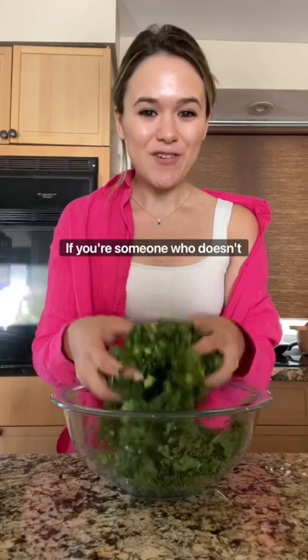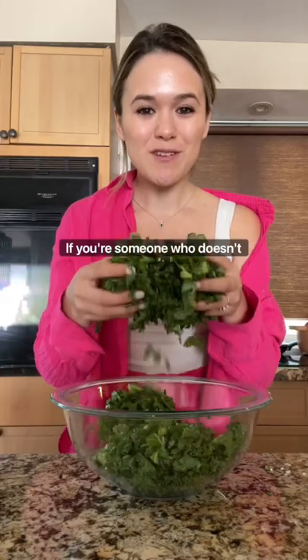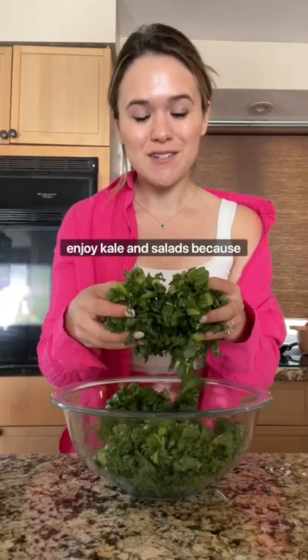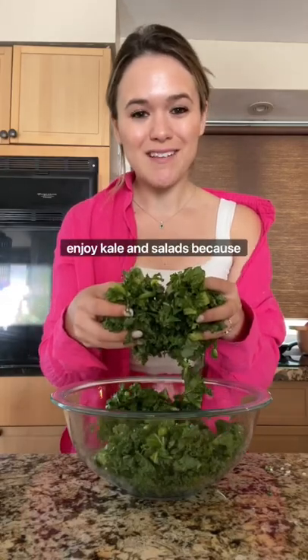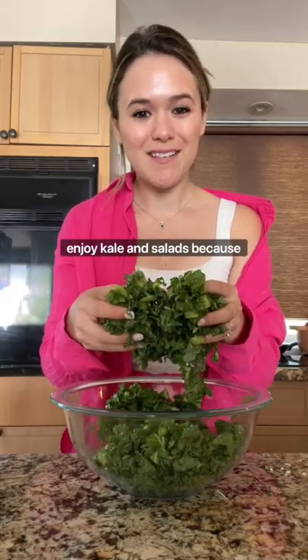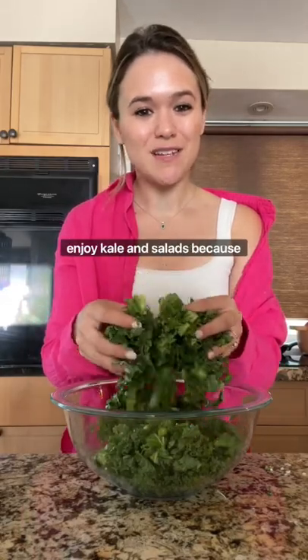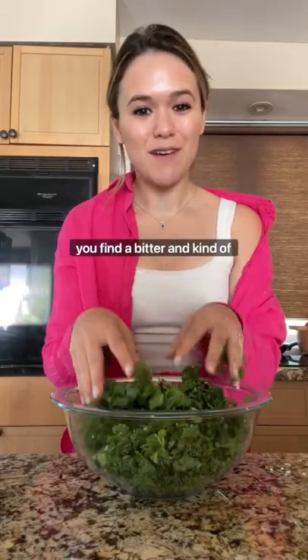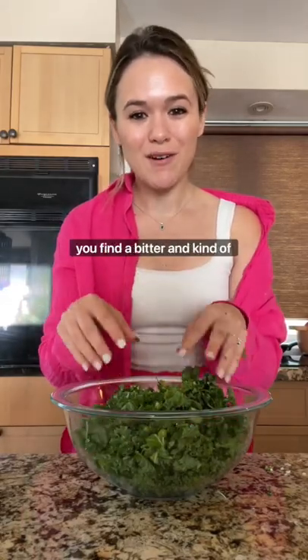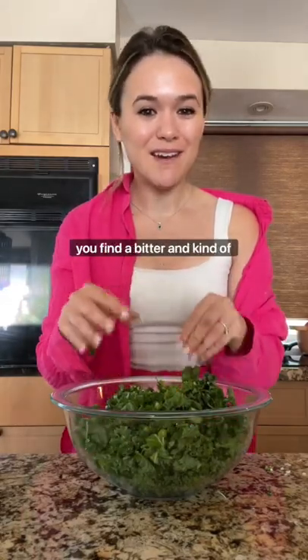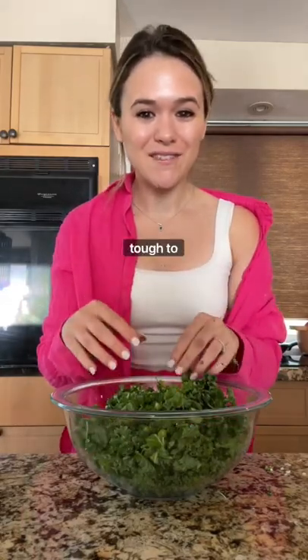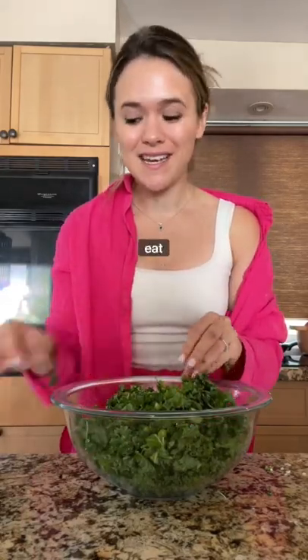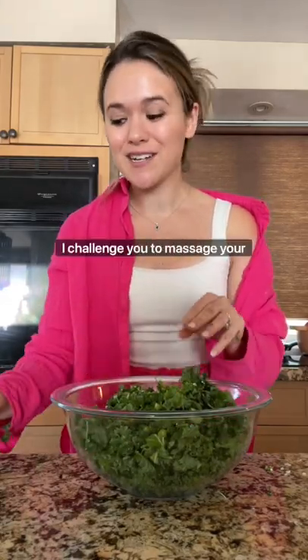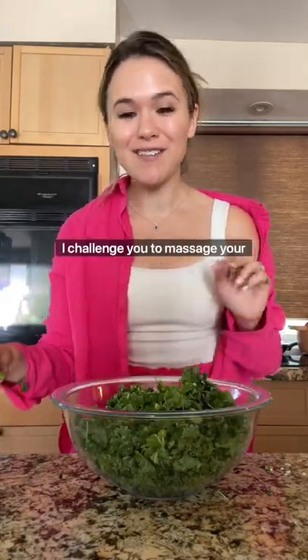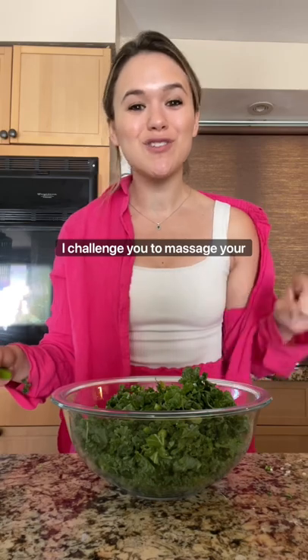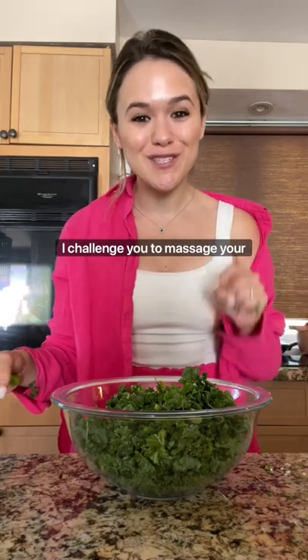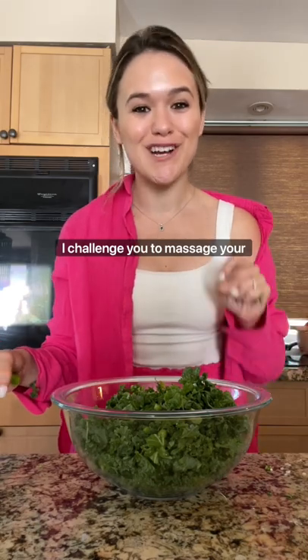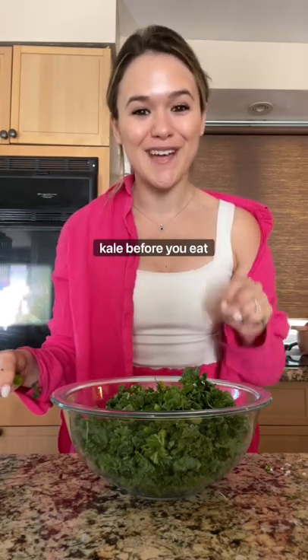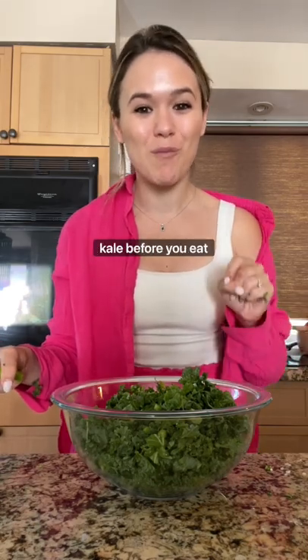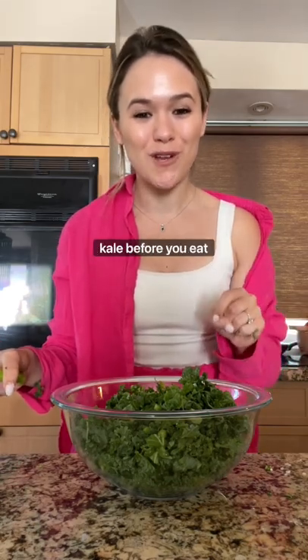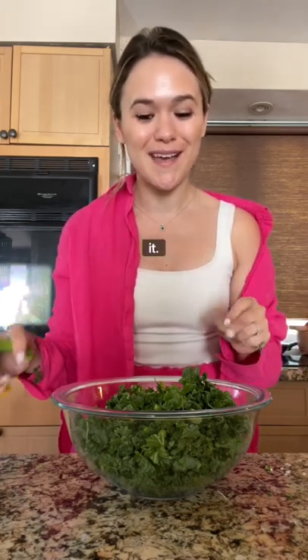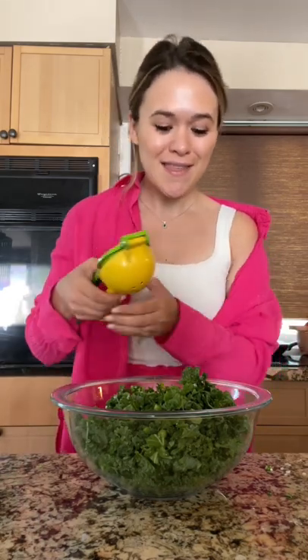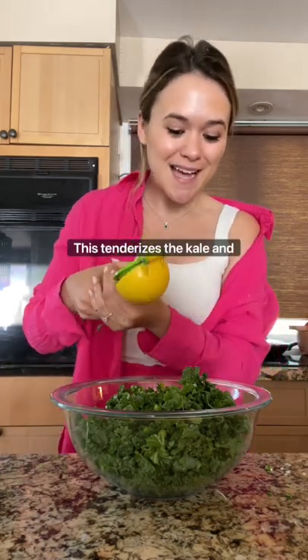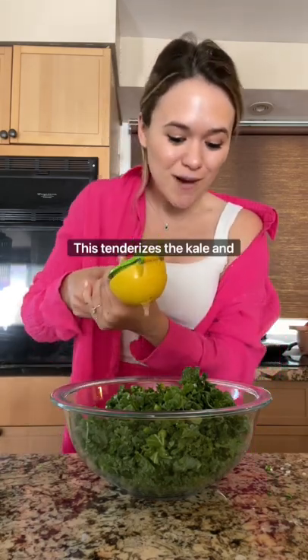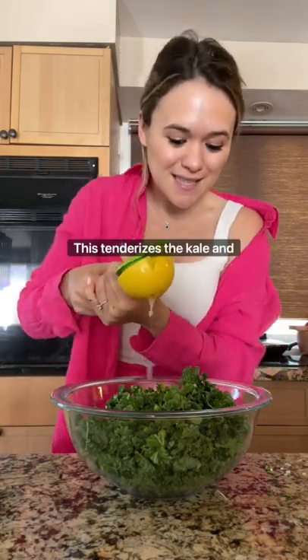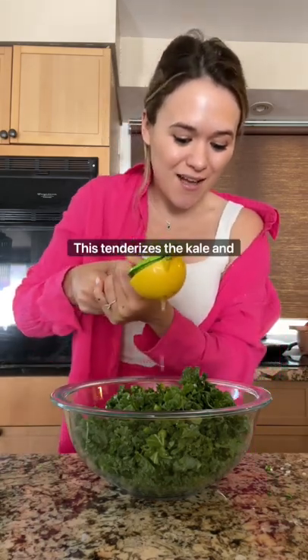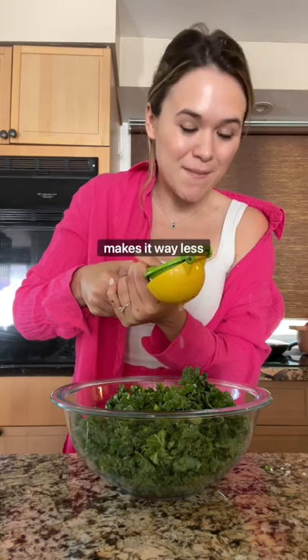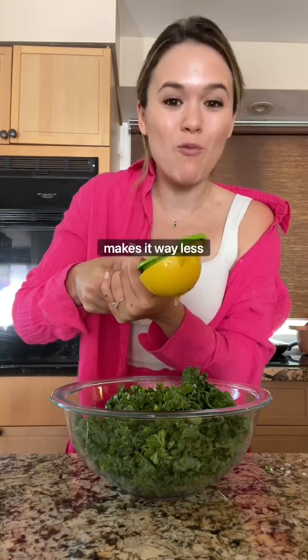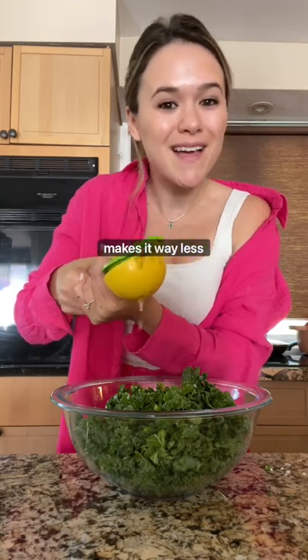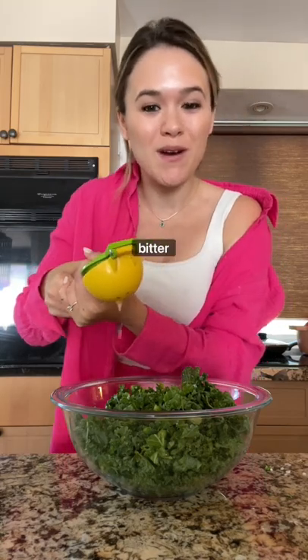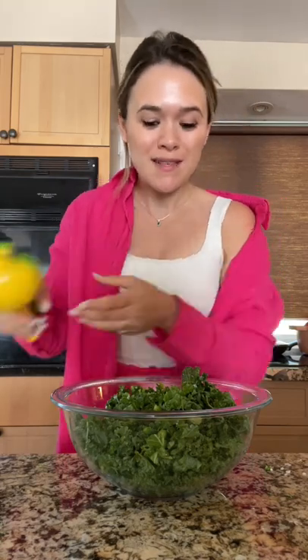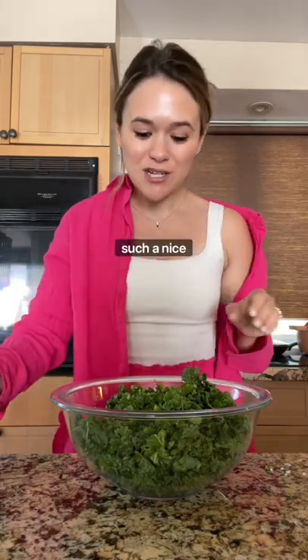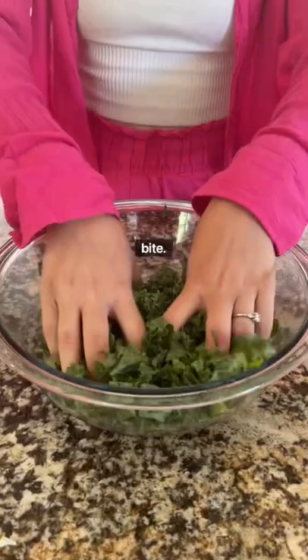If you're someone who doesn't enjoy kale and salads because you find it bitter and kind of tough to eat, I challenge you to massage your kale before you eat it. This tenderizes the kale and makes it way less bitter — such a nice bite.